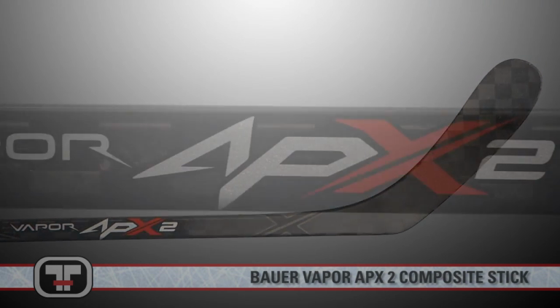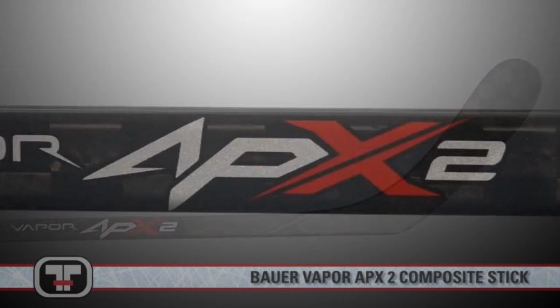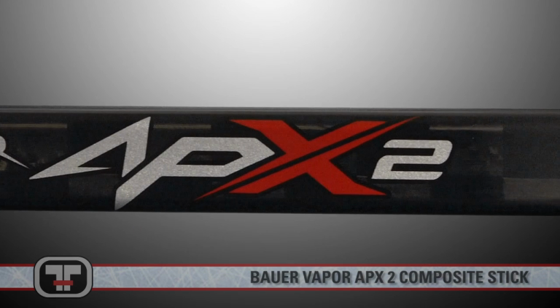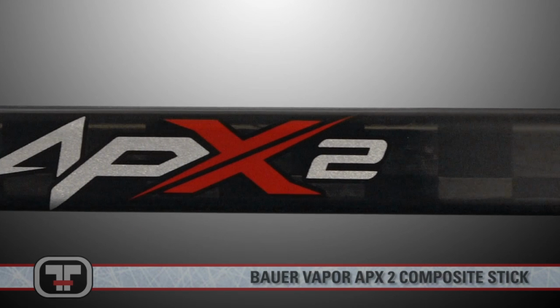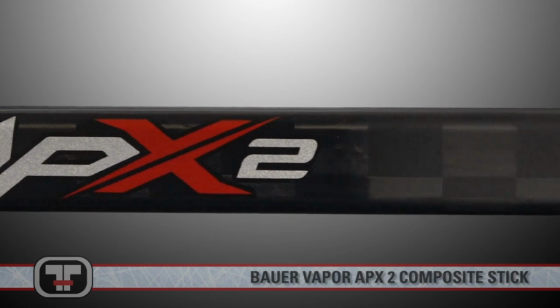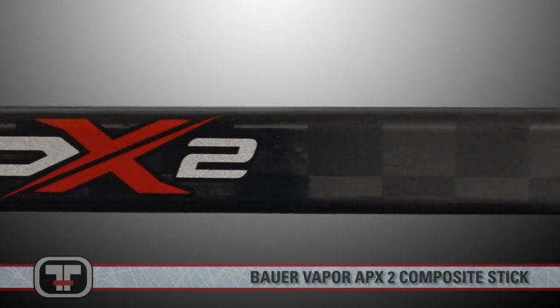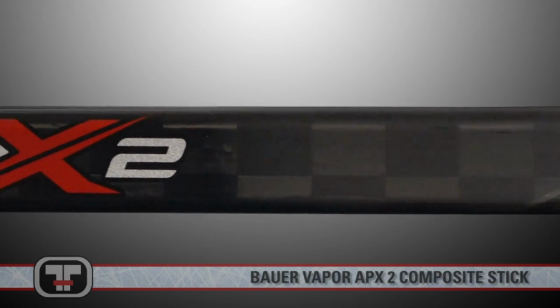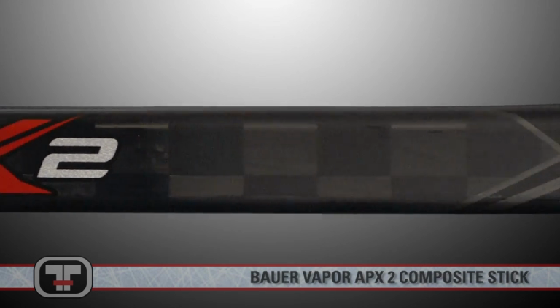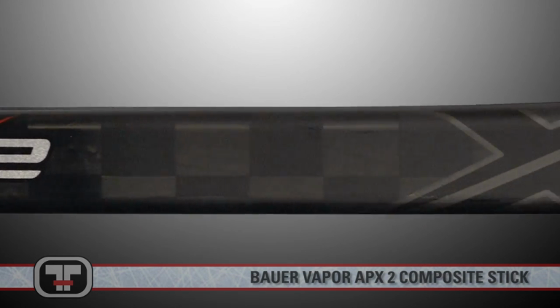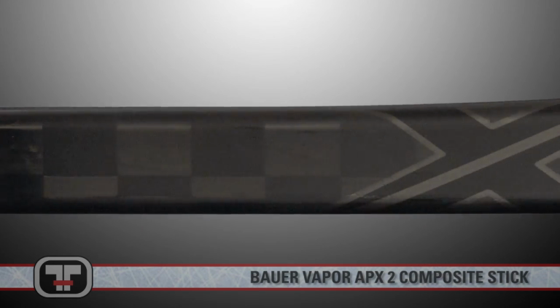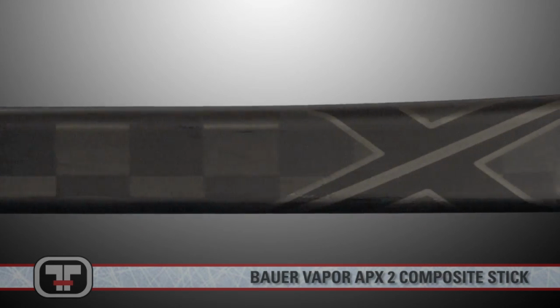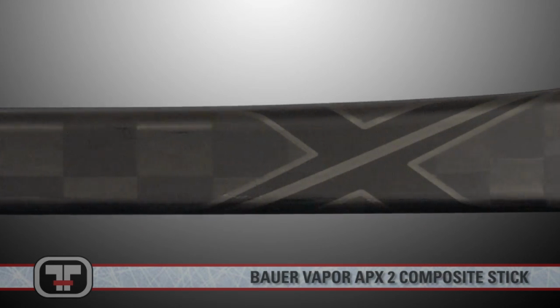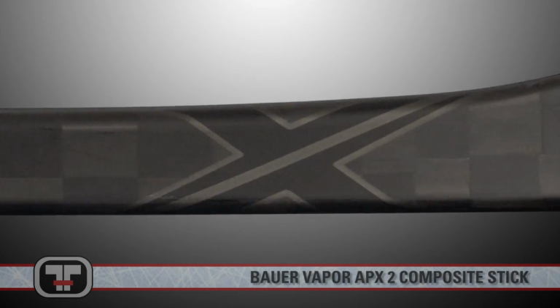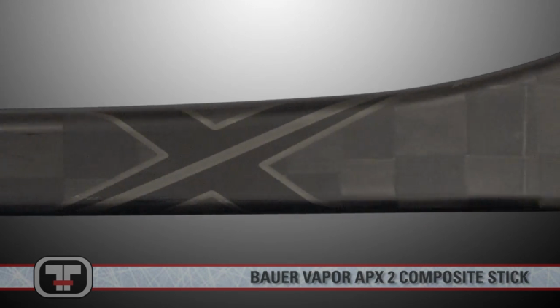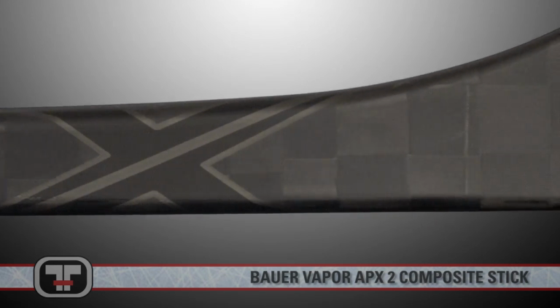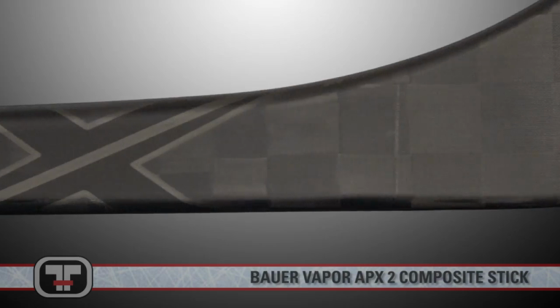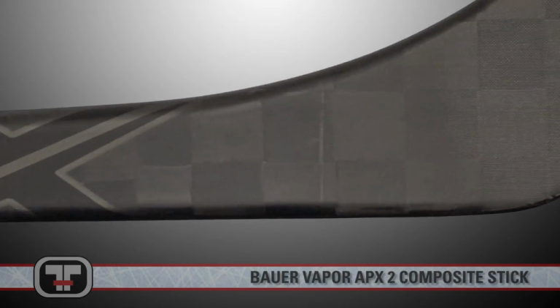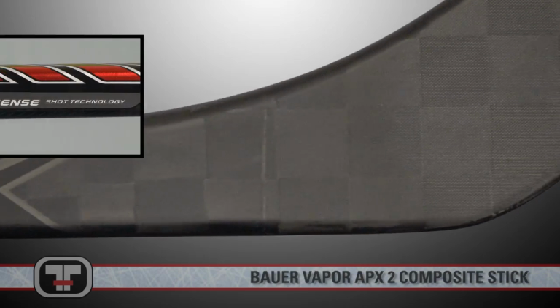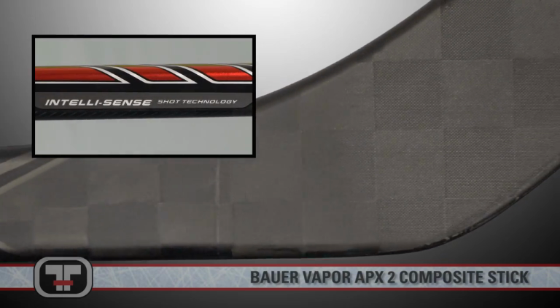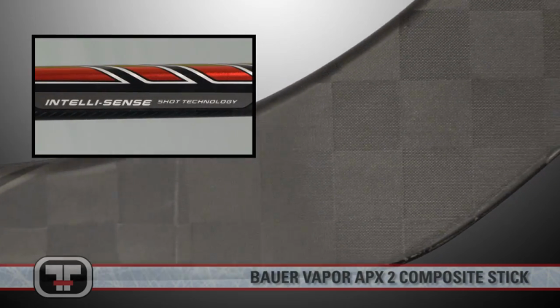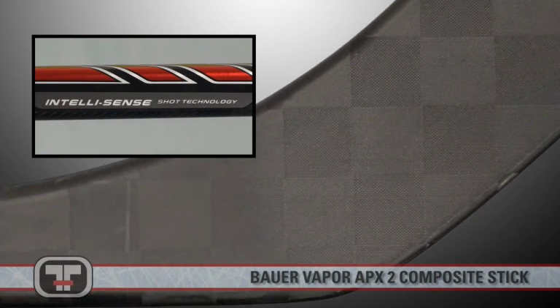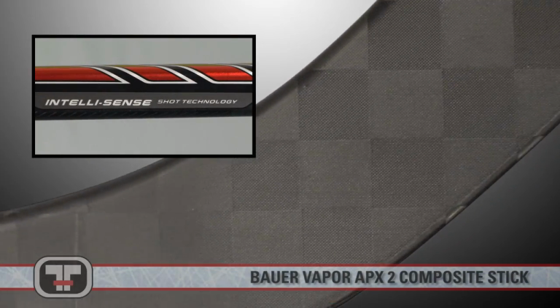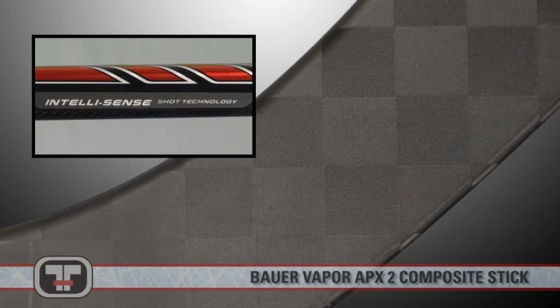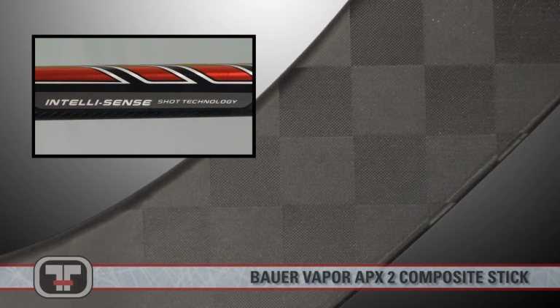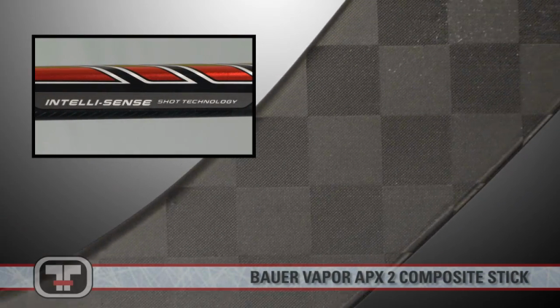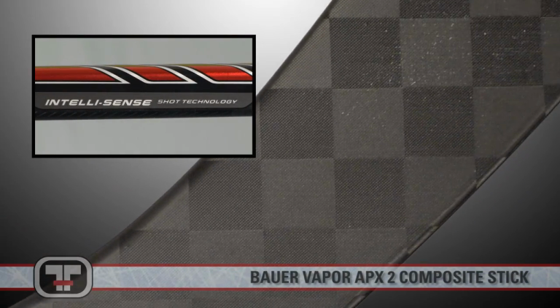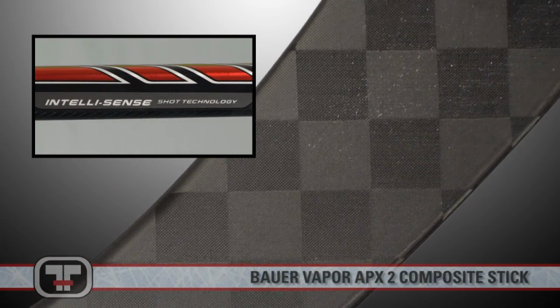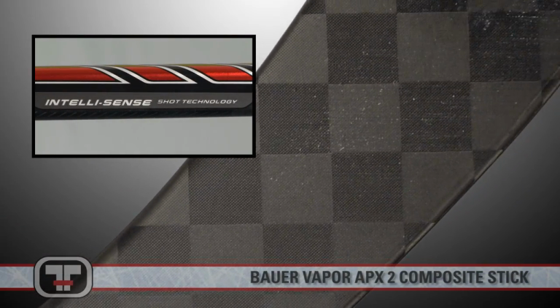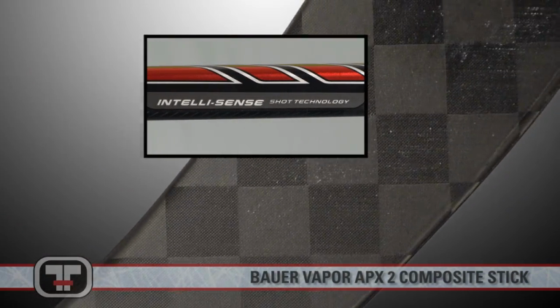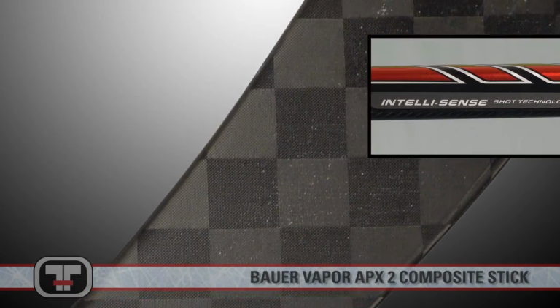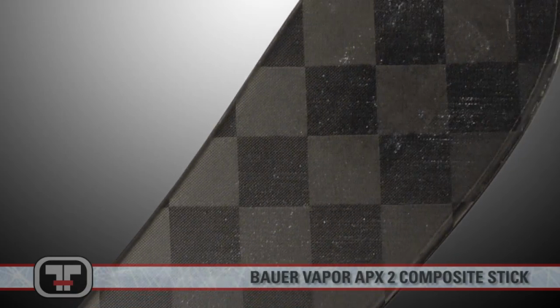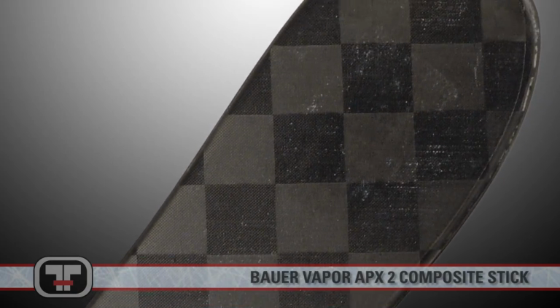You'll get the responsiveness from the X60 and the durability of the APX with an improved overall feel for the stick. Aerosense was designed specifically for the APX2 flex profile to maximize its overall performance.